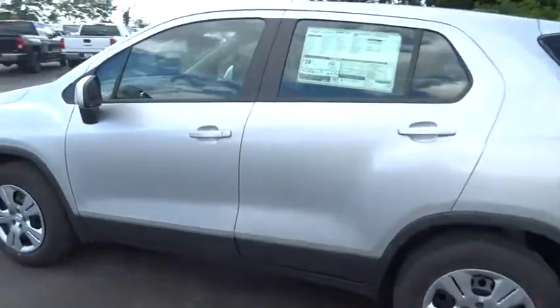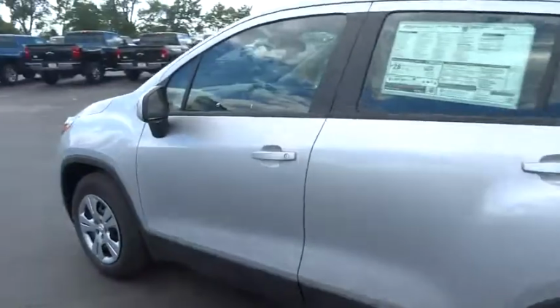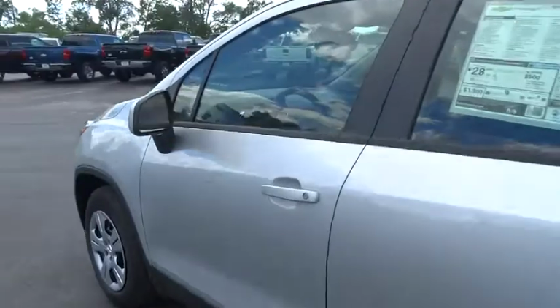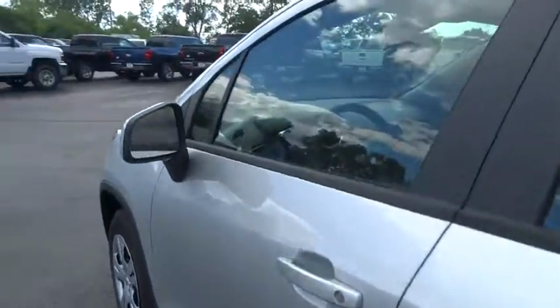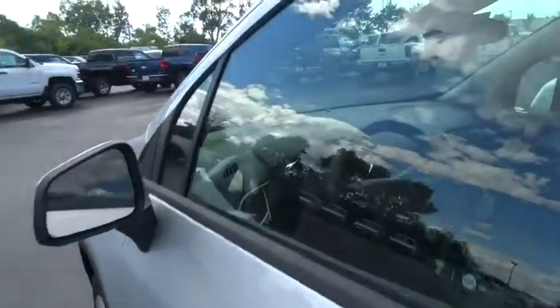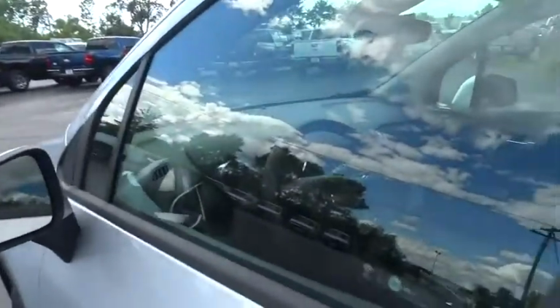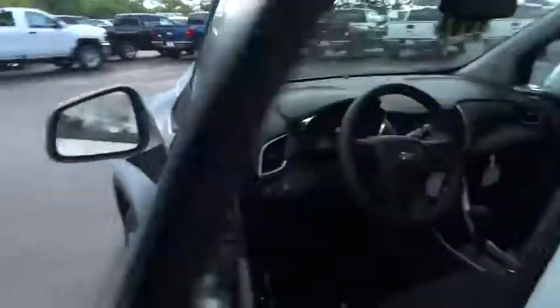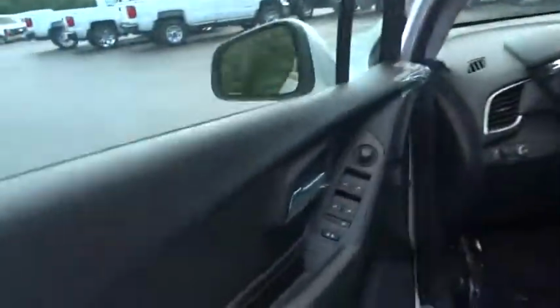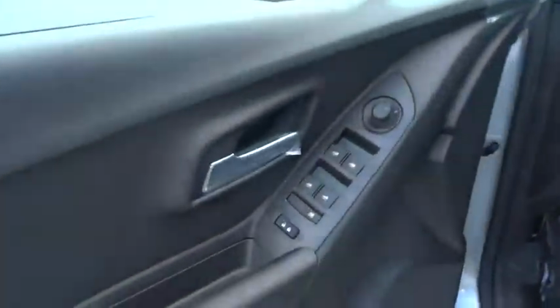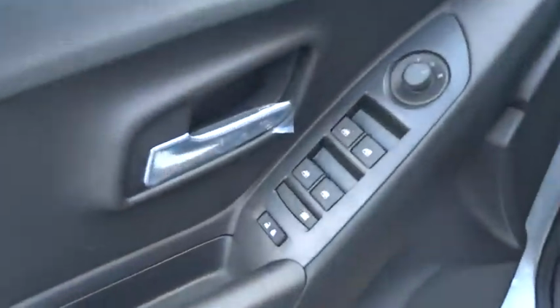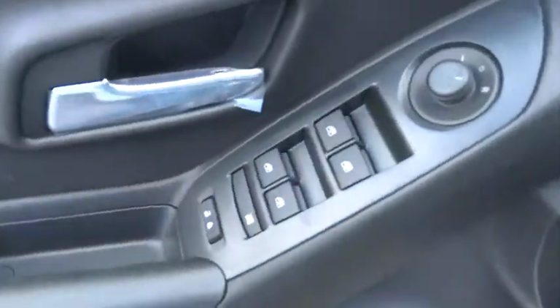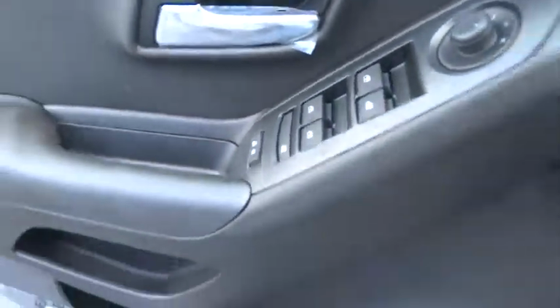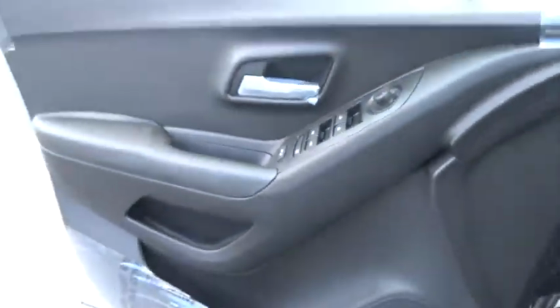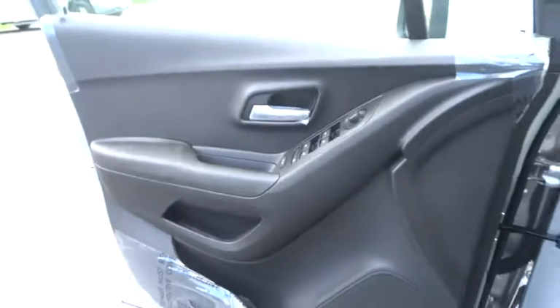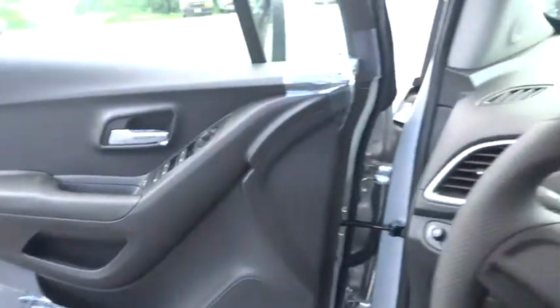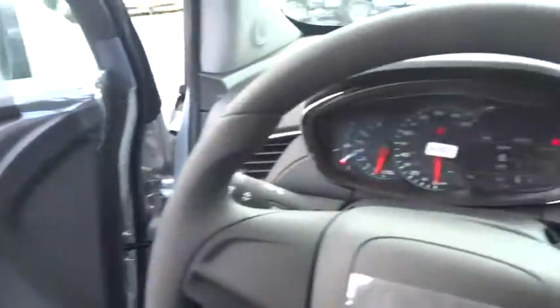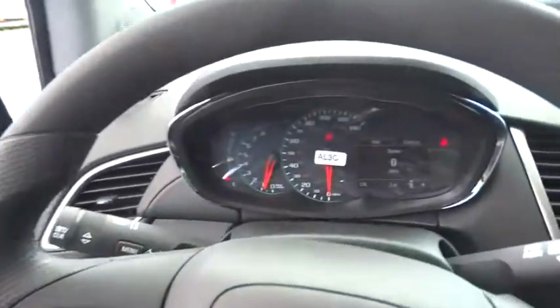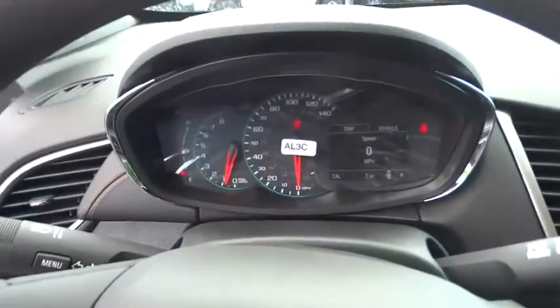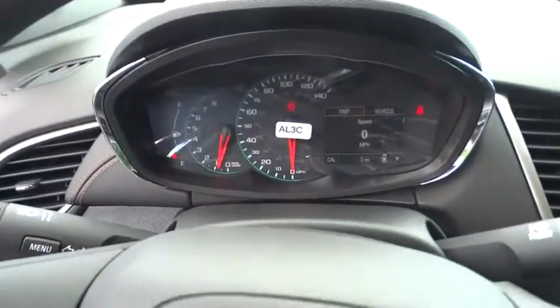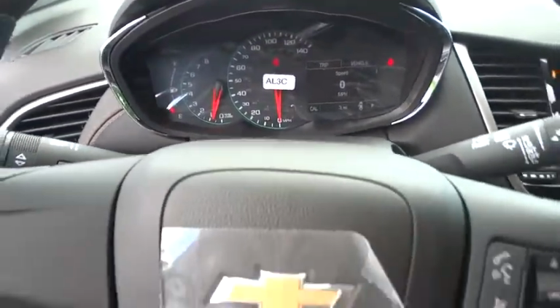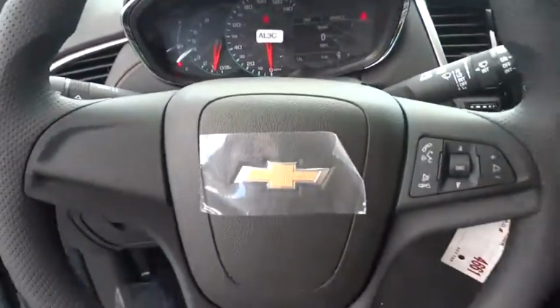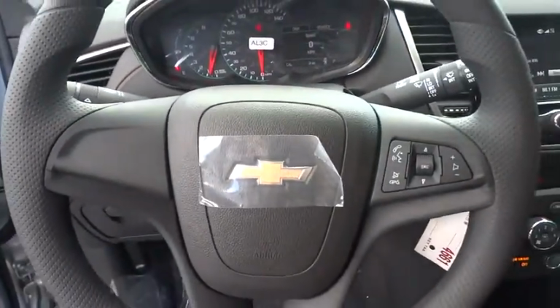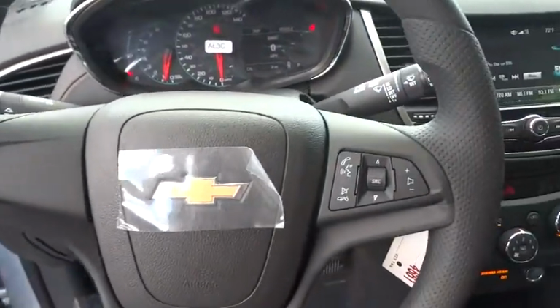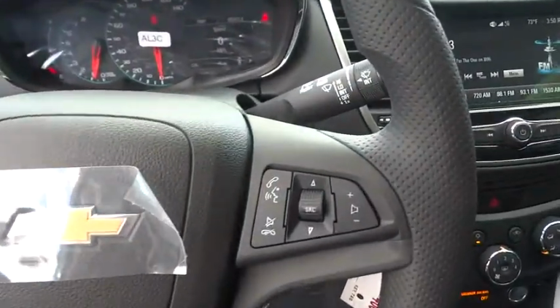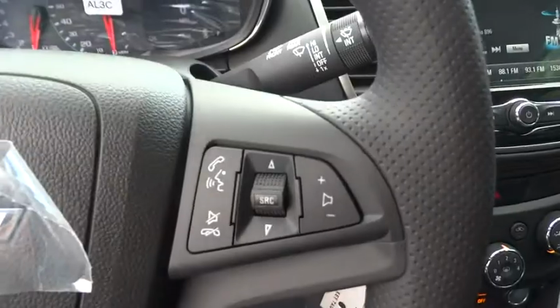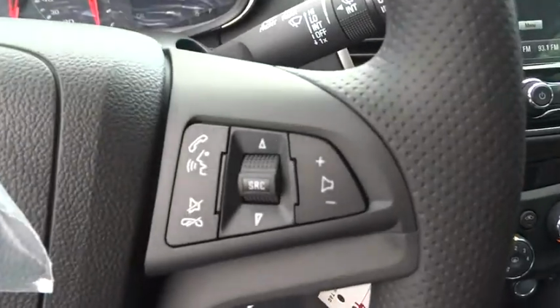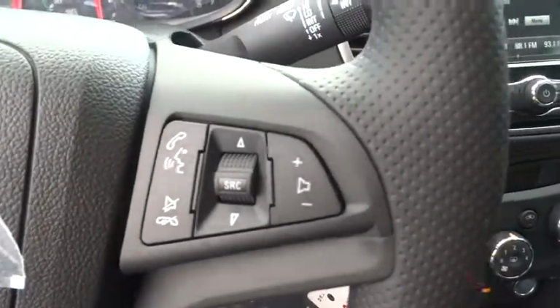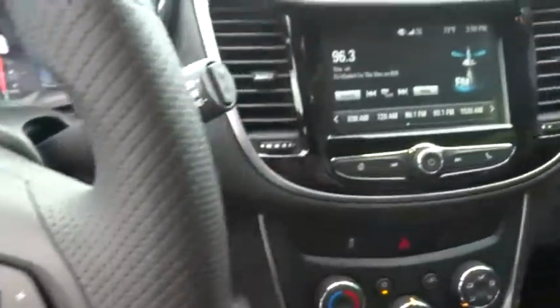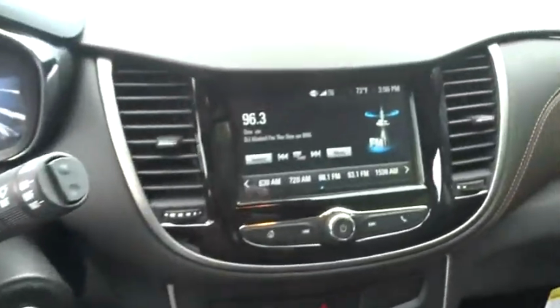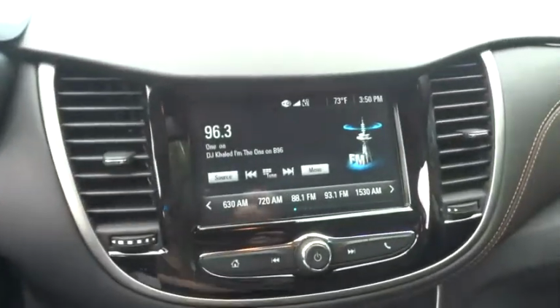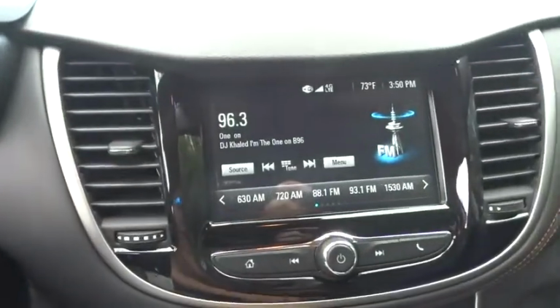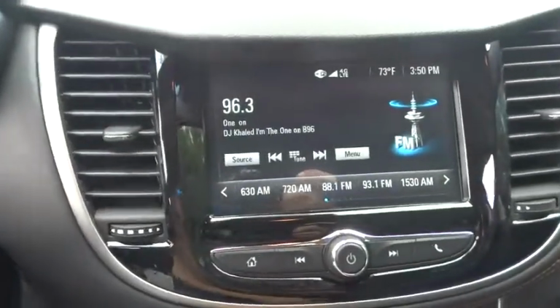Here are some of this vehicle's great options: stability control, keyless entry, traction control, steering wheel audio controls, backup camera, anti-lock braking system, Bluetooth, power steering, adjustable steering wheel, floor mats, rear defrost.